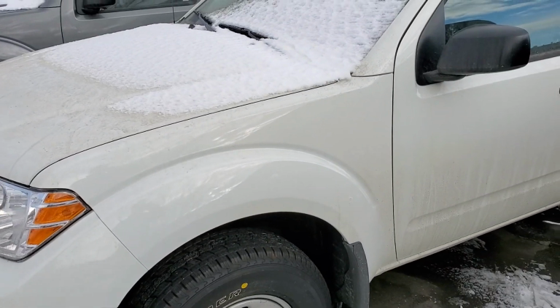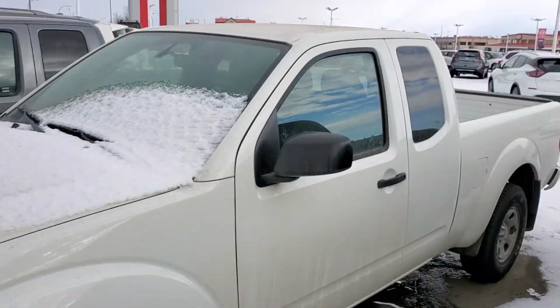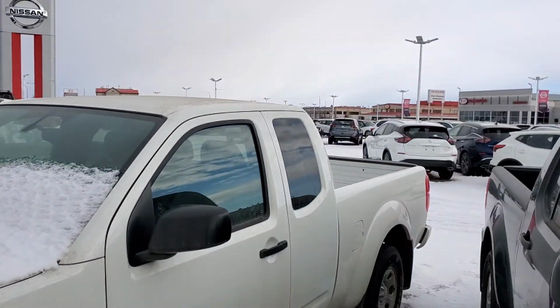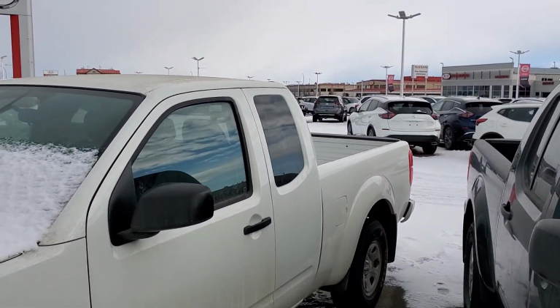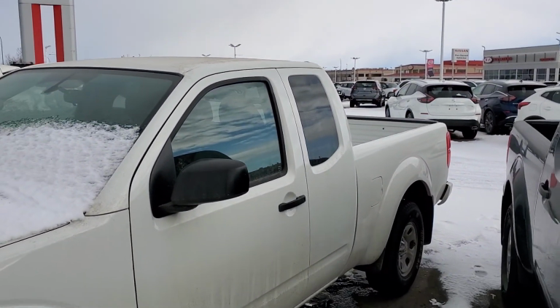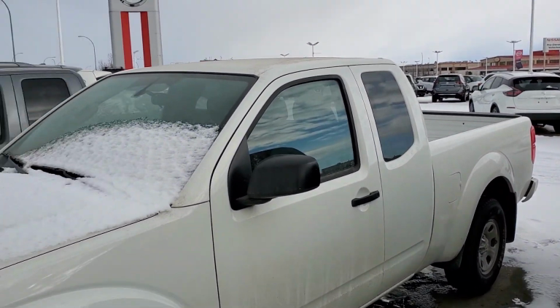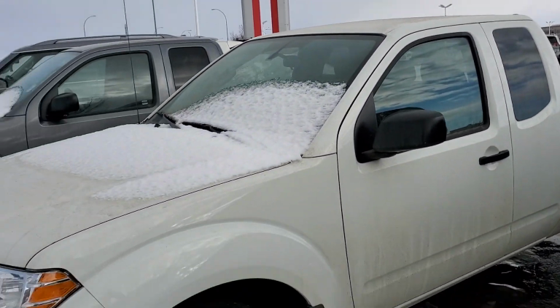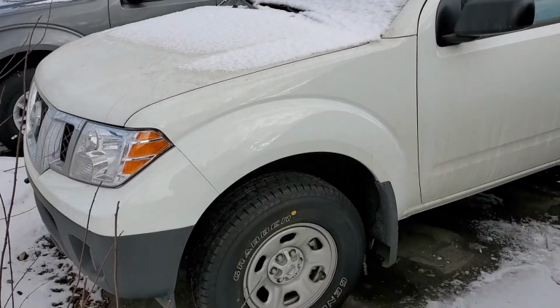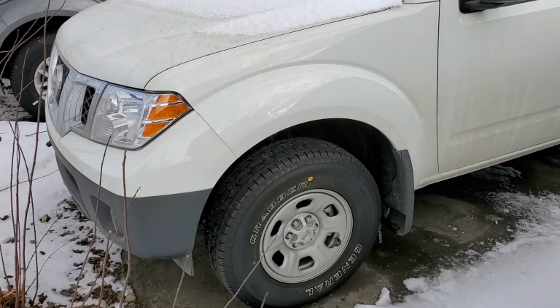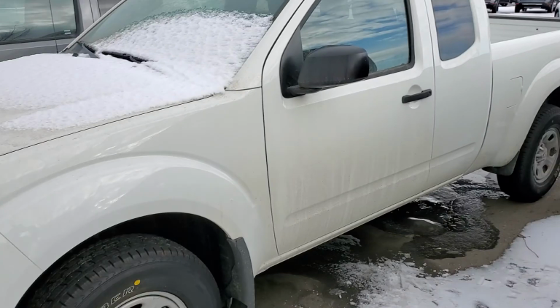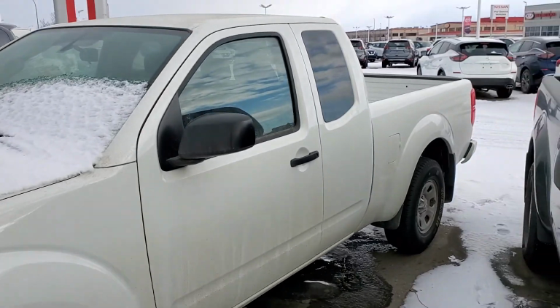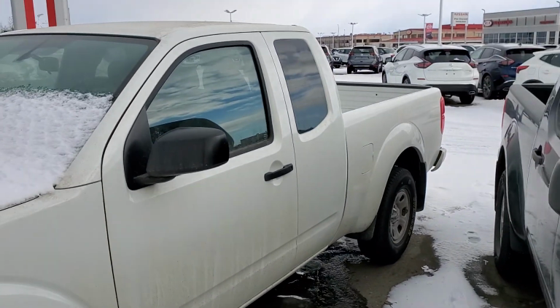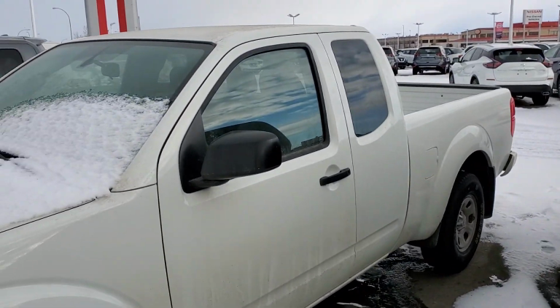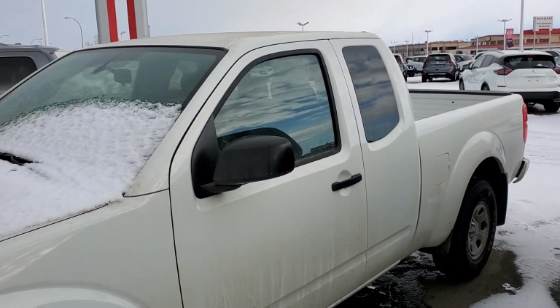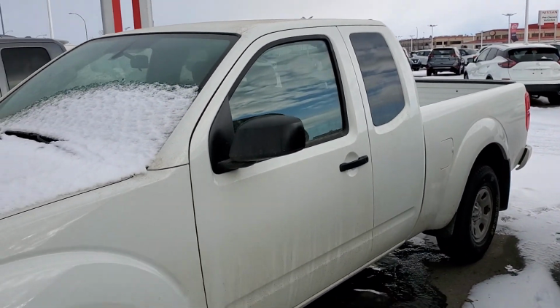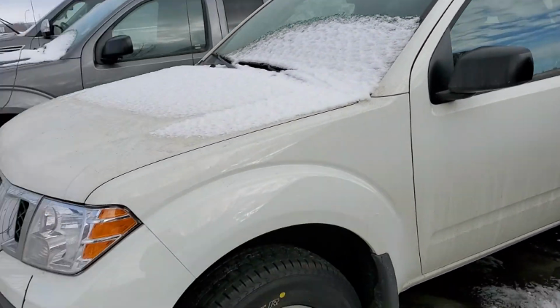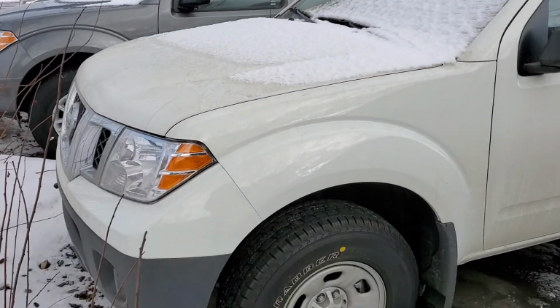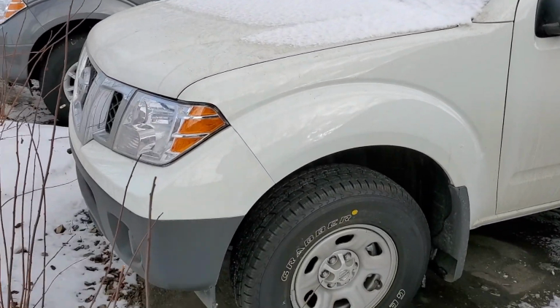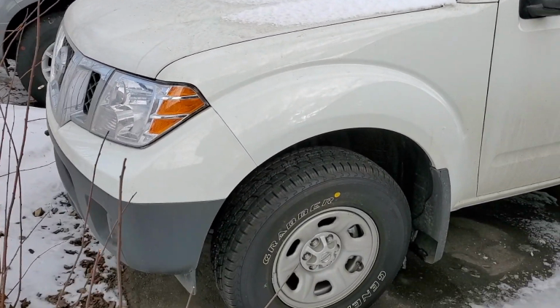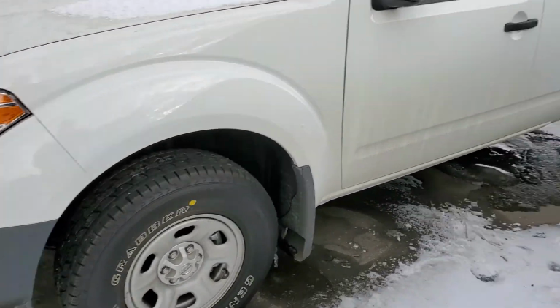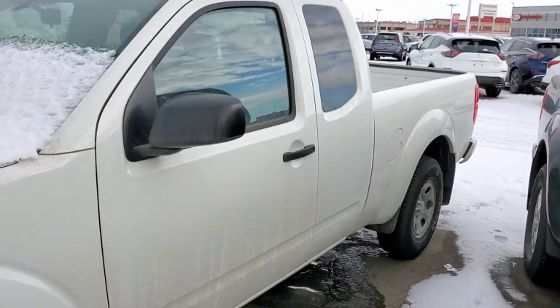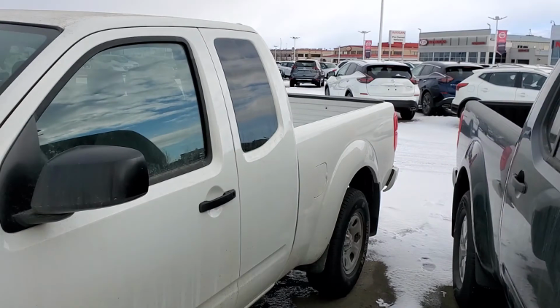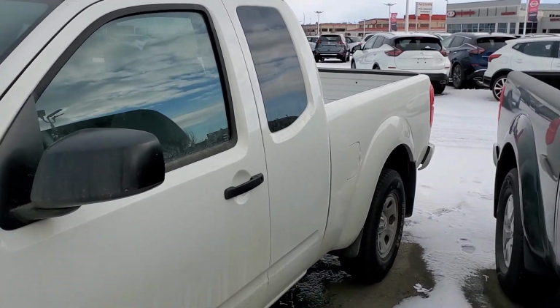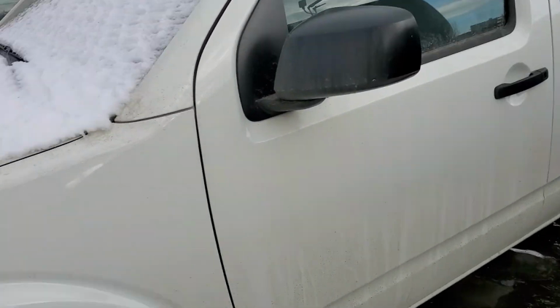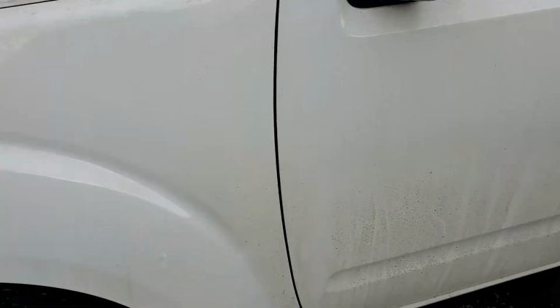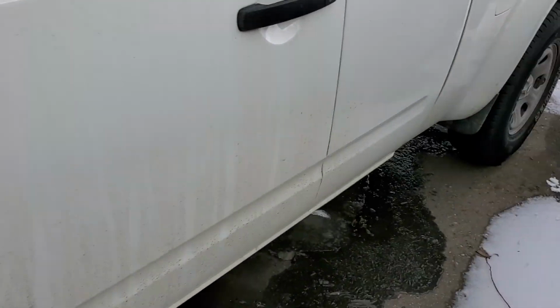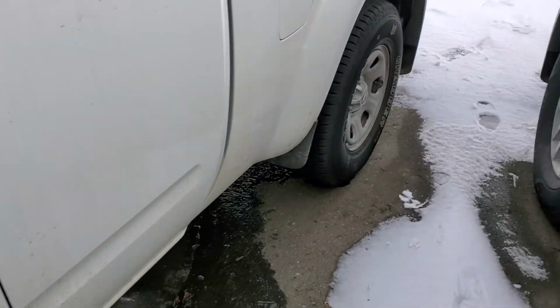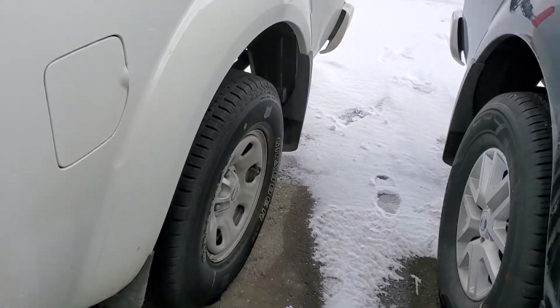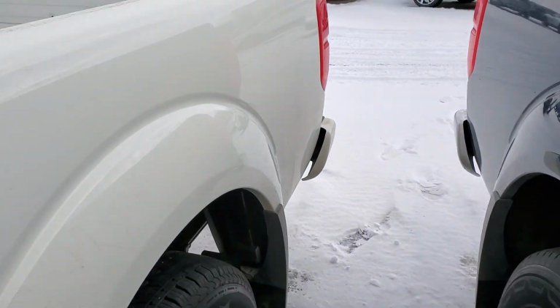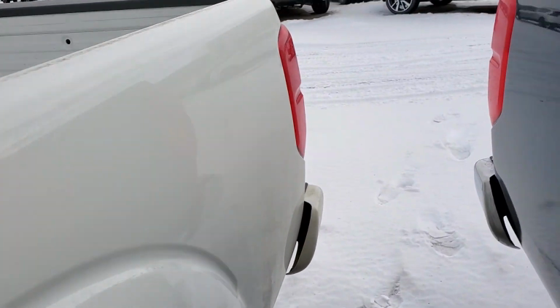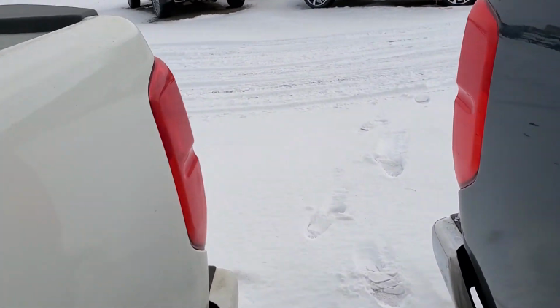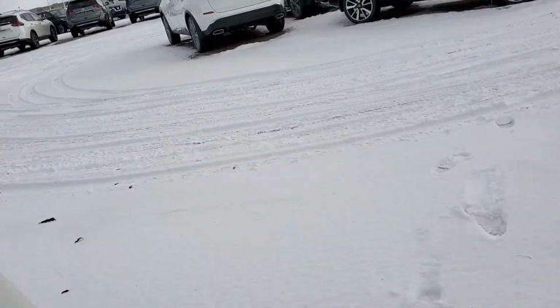Hey Steve, this is Rob from Sherwood Nissan. Just wanted to do a quick video of the truck you're looking at — this is it right here. I do apologize for the bit of snow on it, but as you can see, really nice truck. Kind of has a classic pickup truck look to it.